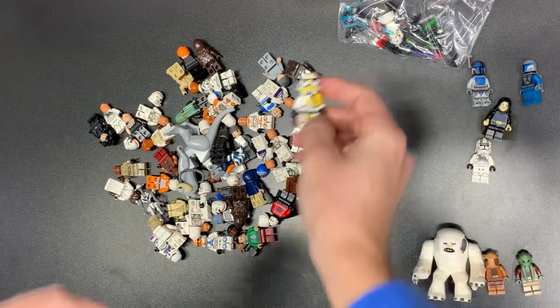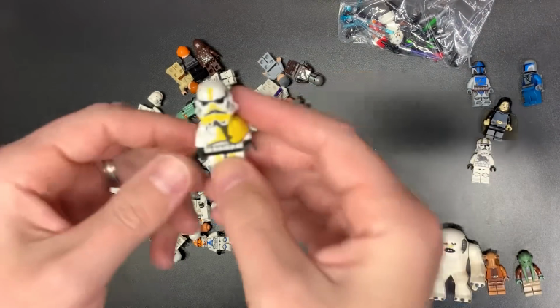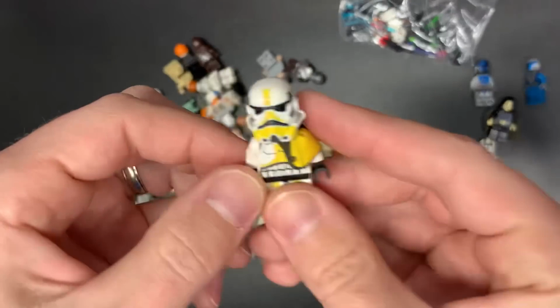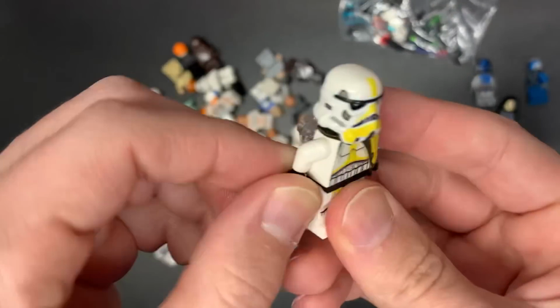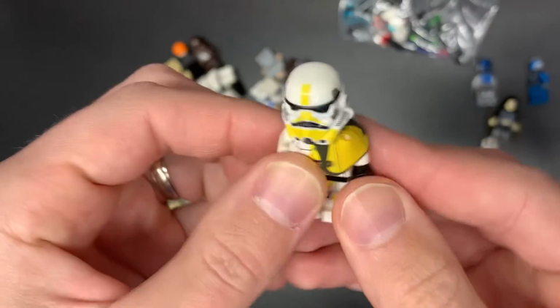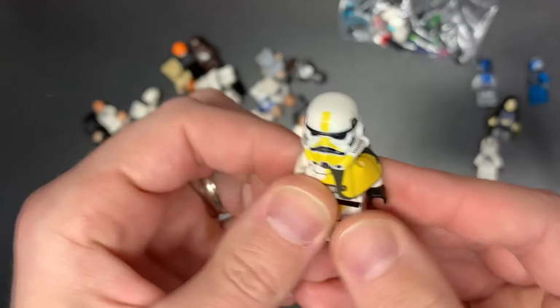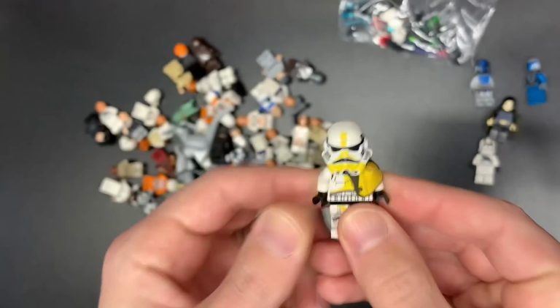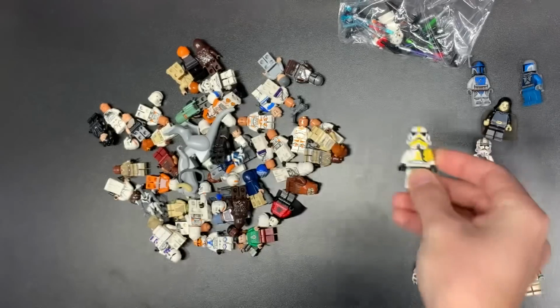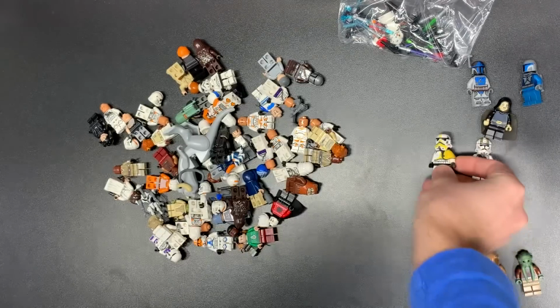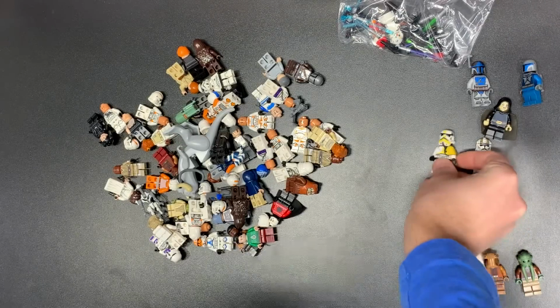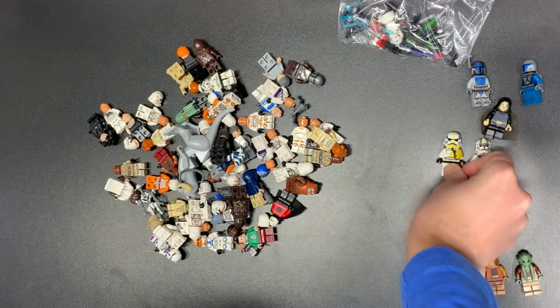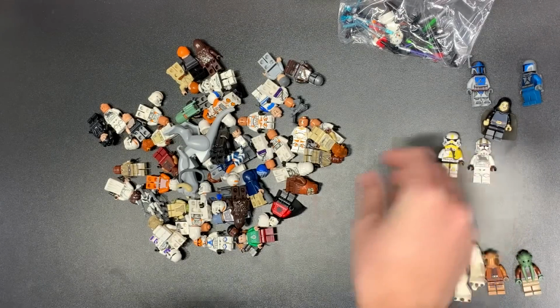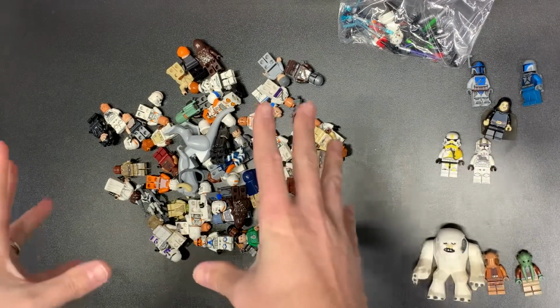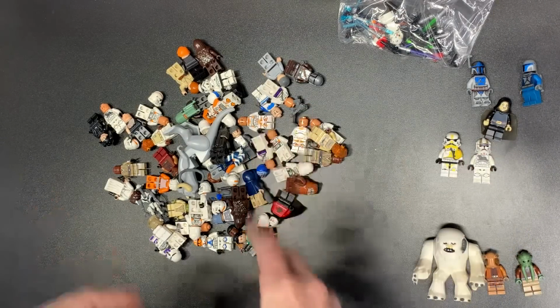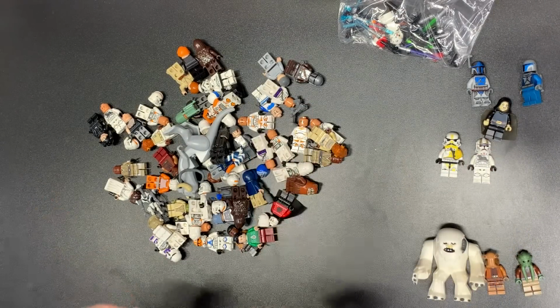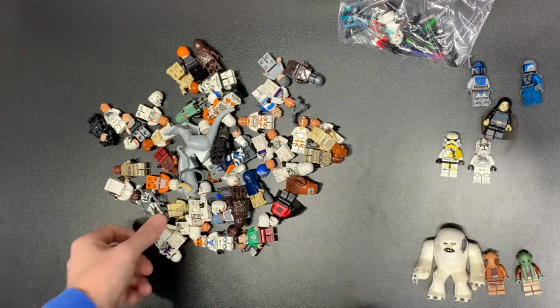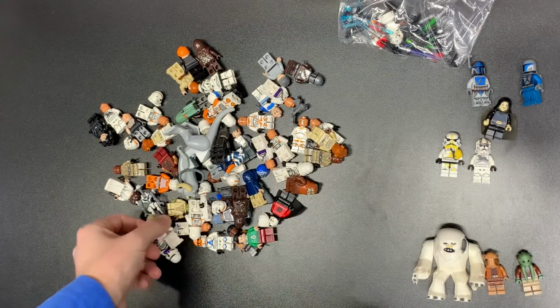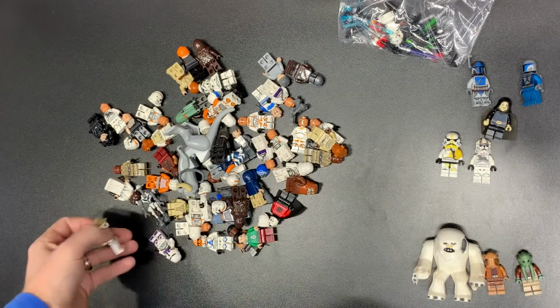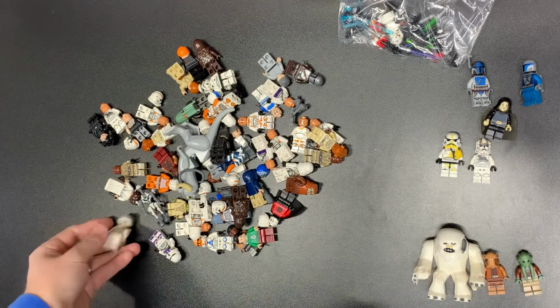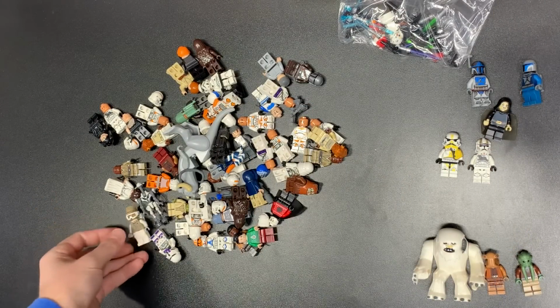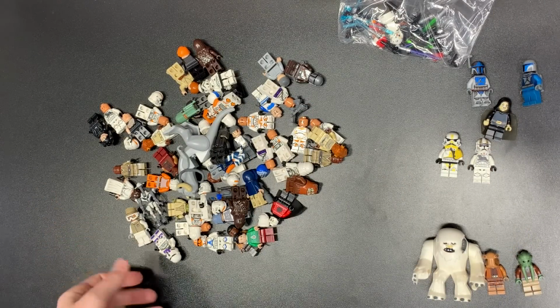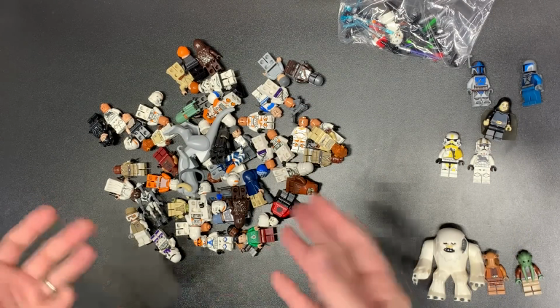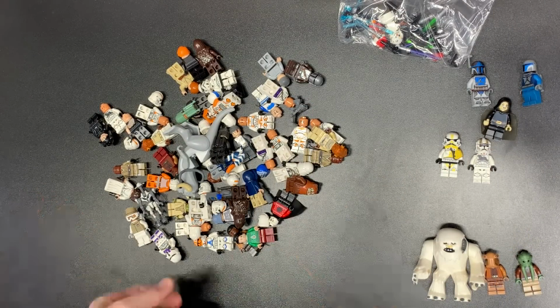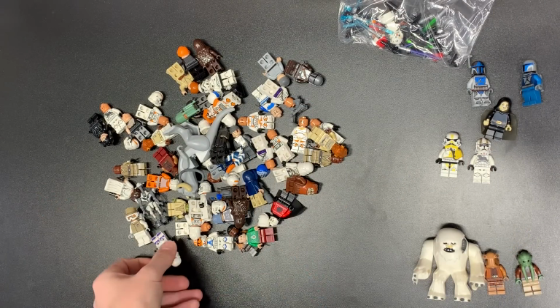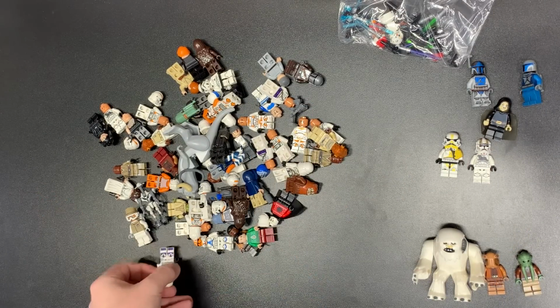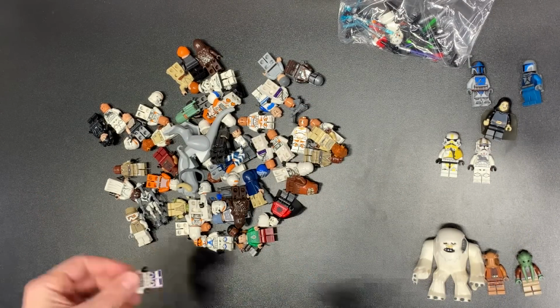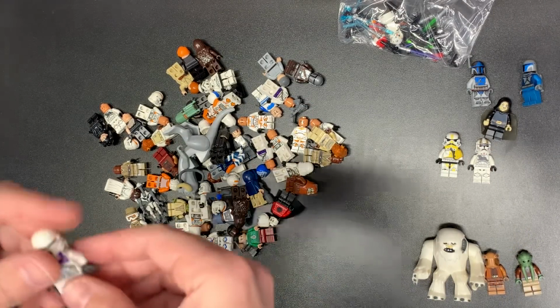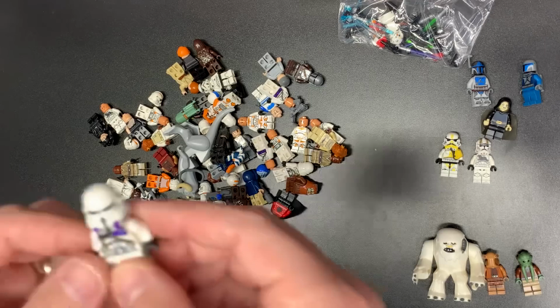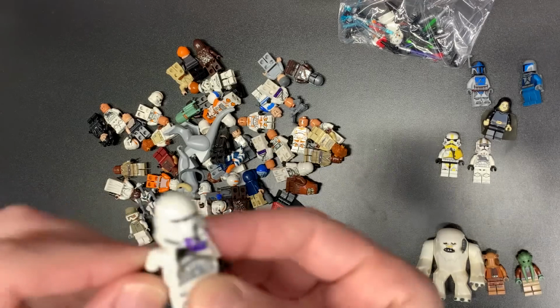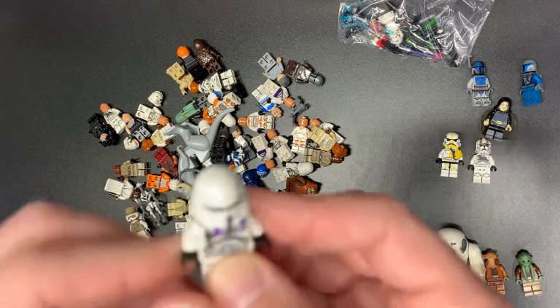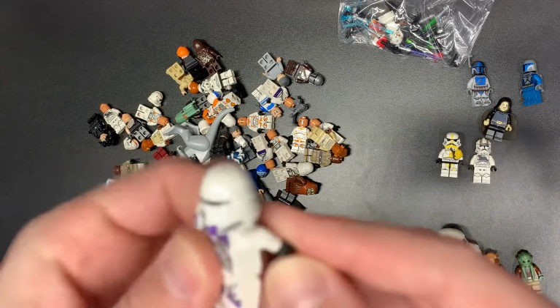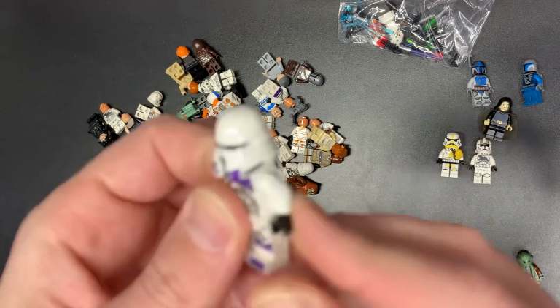We also have the Mortar Trooper, which is another new clone. A lot of these are going to be the new clones. It's kind of a newer collection, which I don't usually specialize in, but you know — when in Rome, you see it, sometimes you buy it.